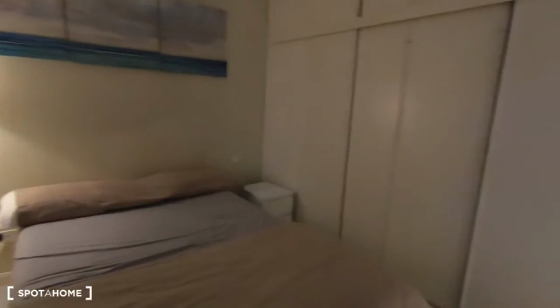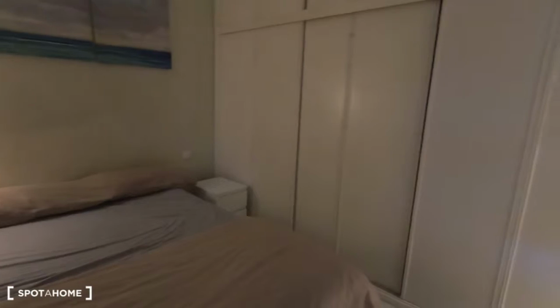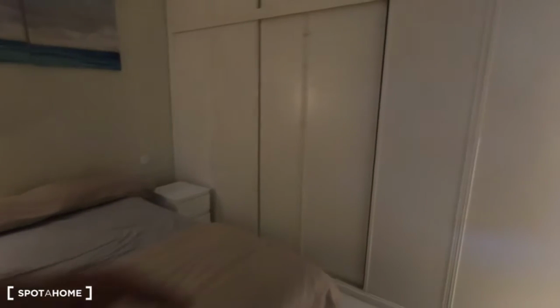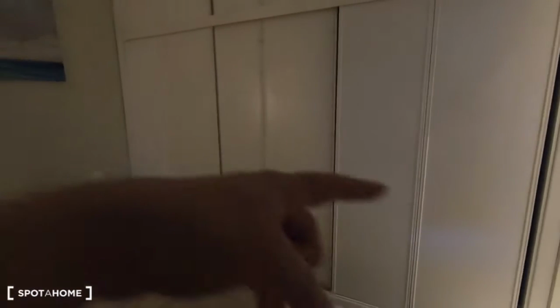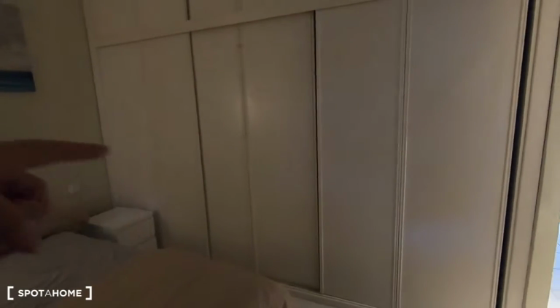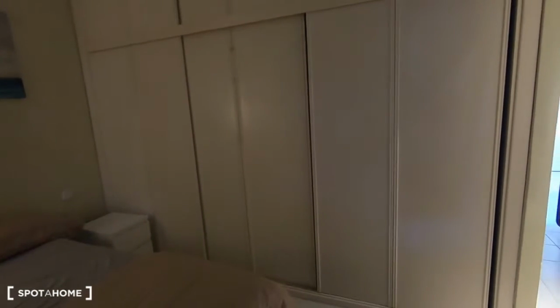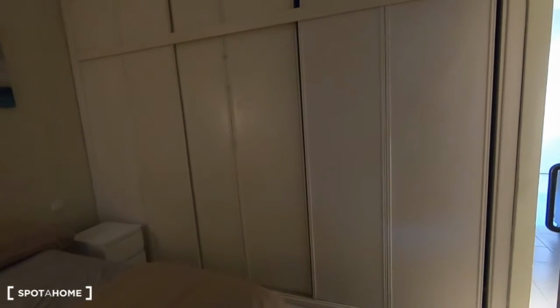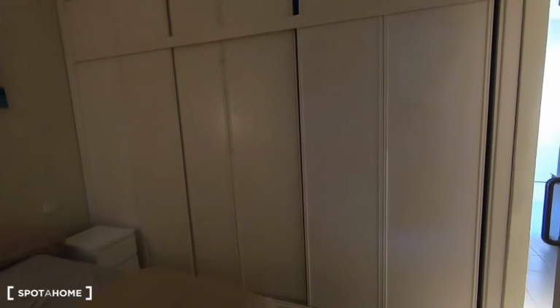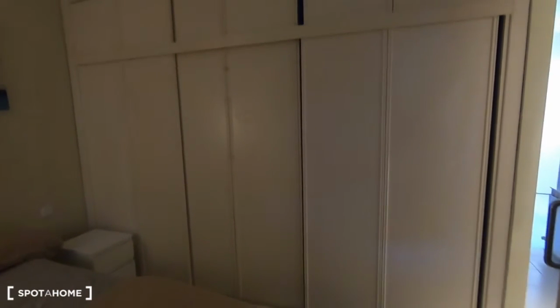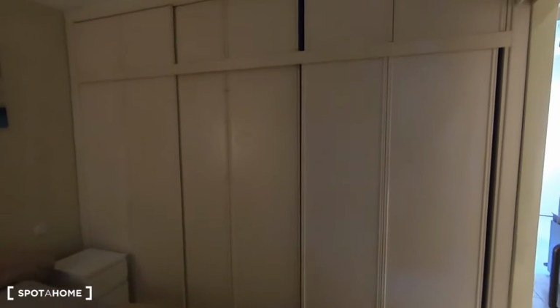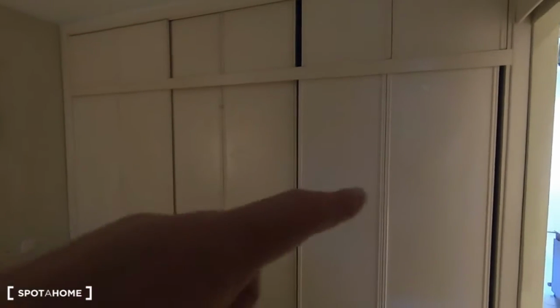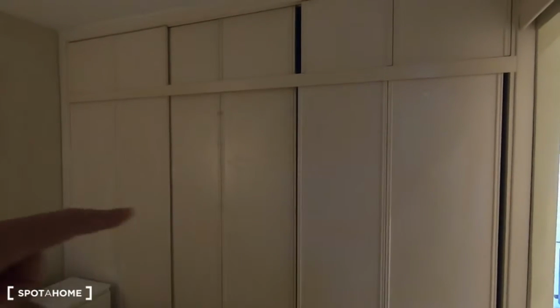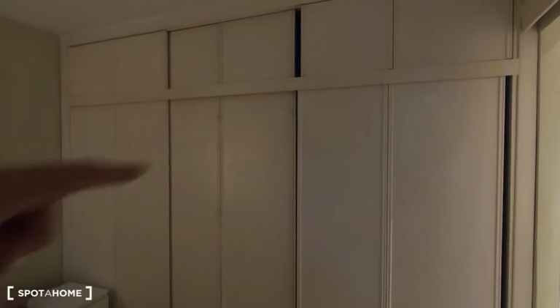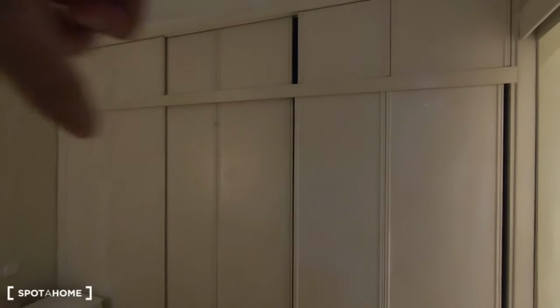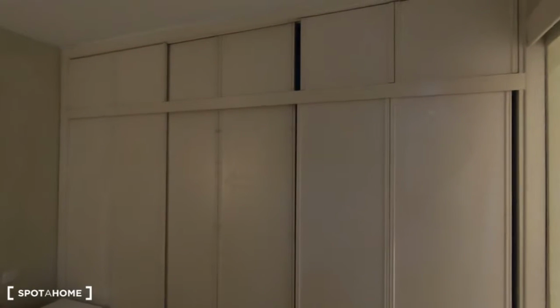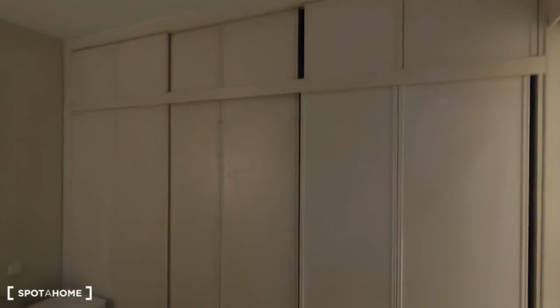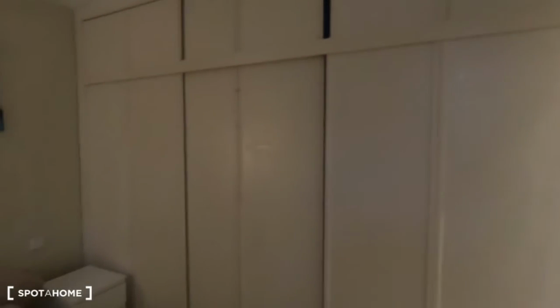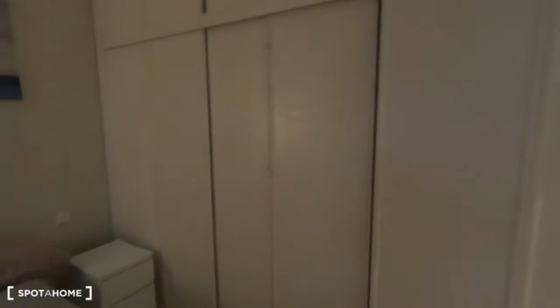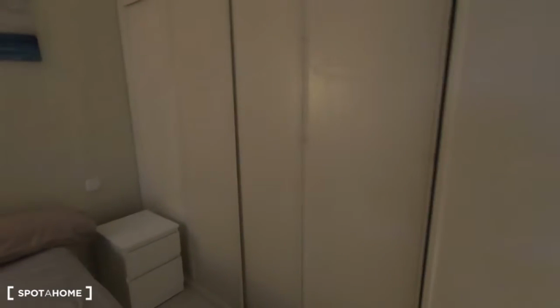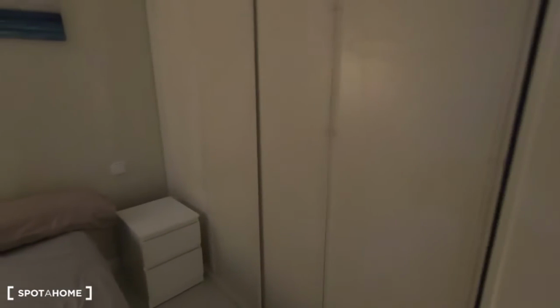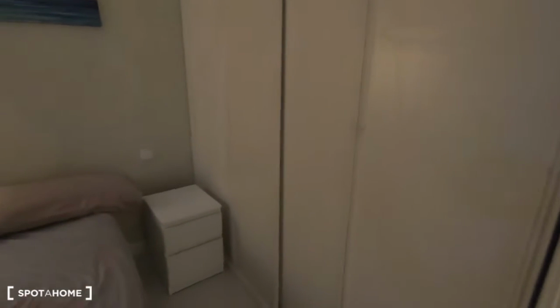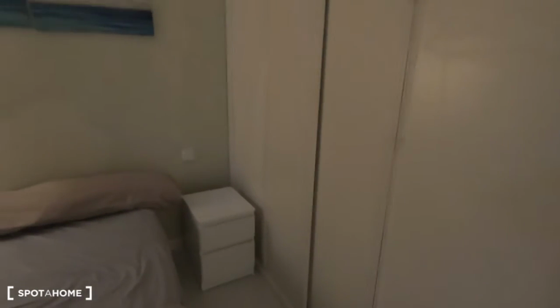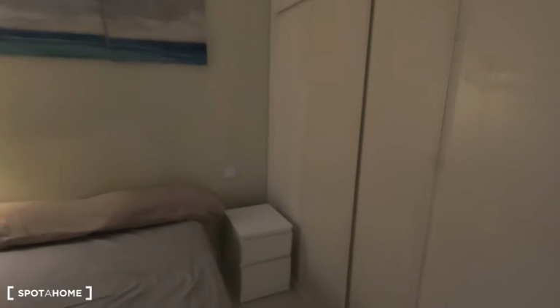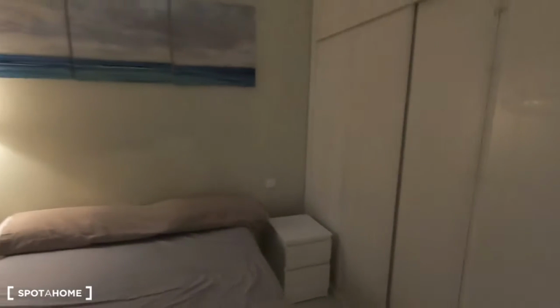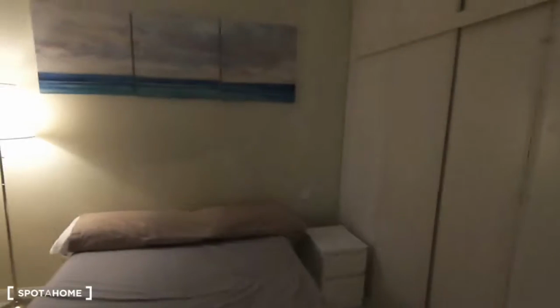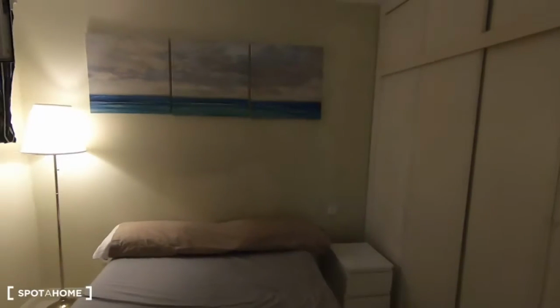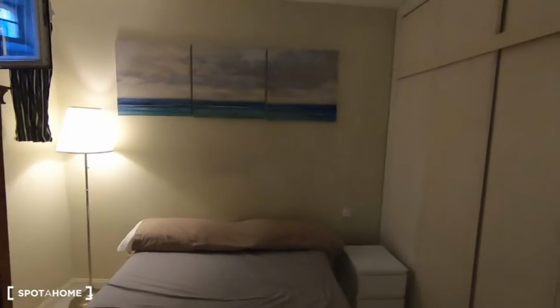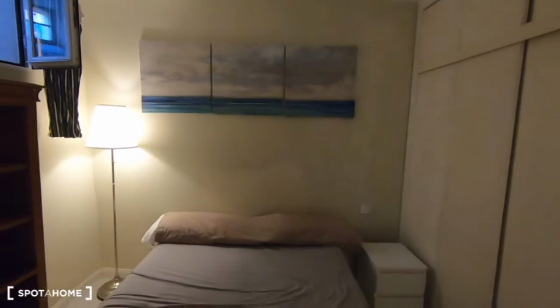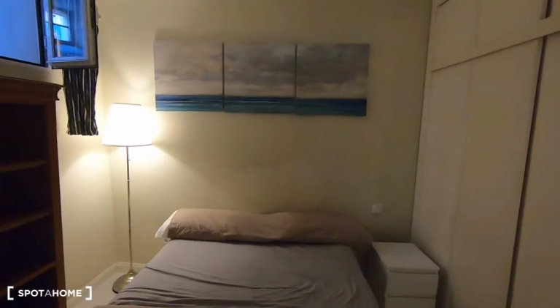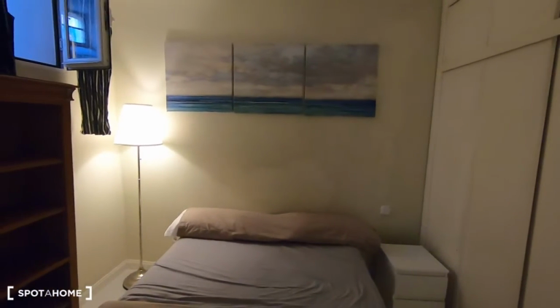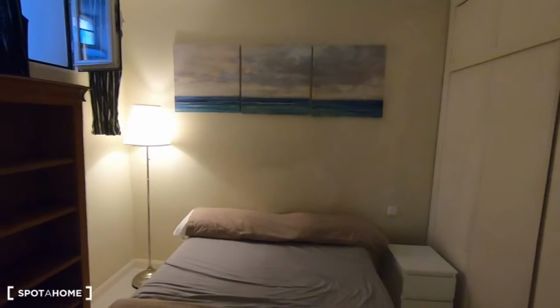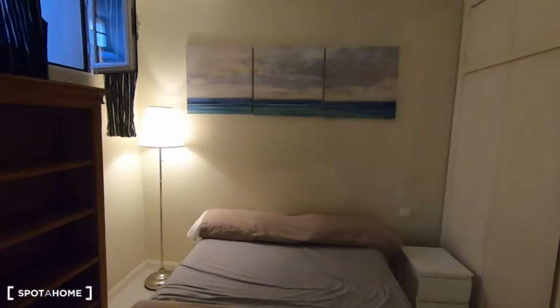There is a very long wardrobe with plenty of storage space just here and up there, and a table with a seat just there by a picture of the world.